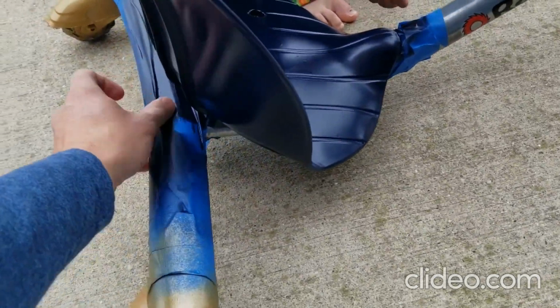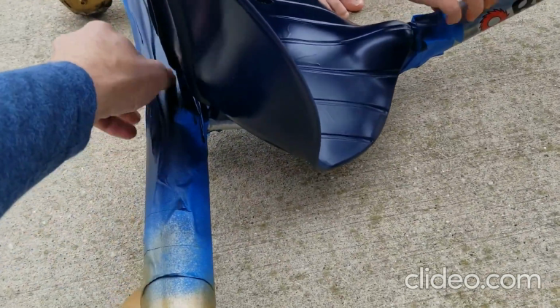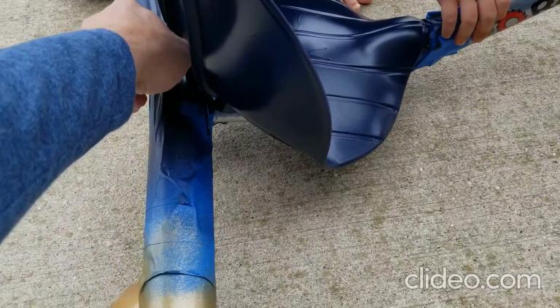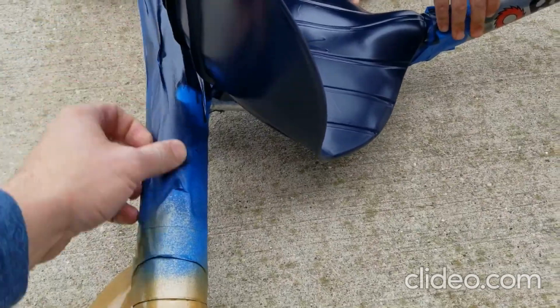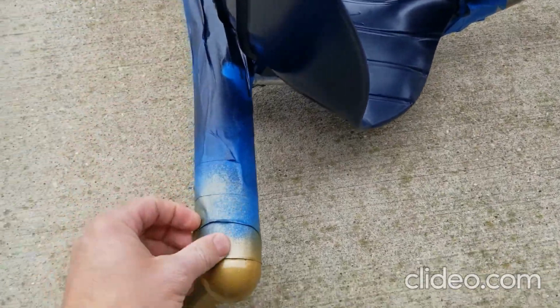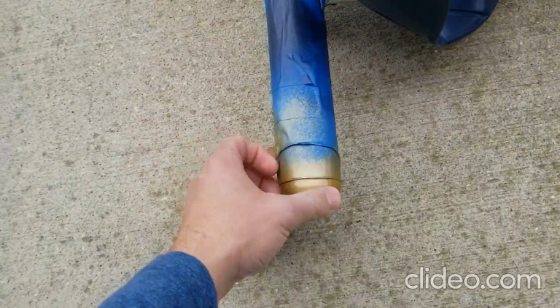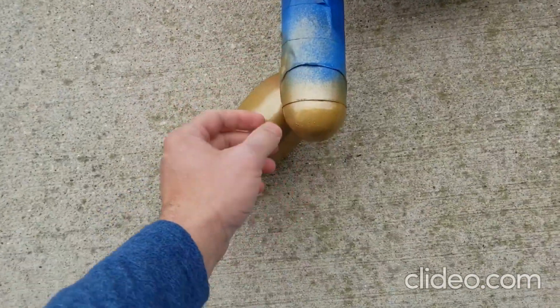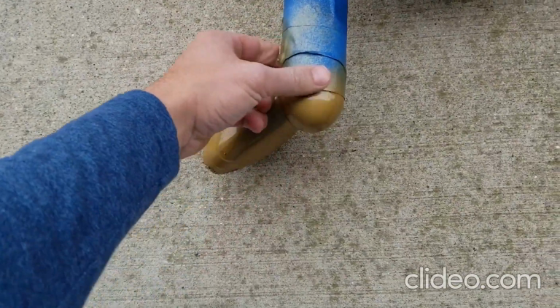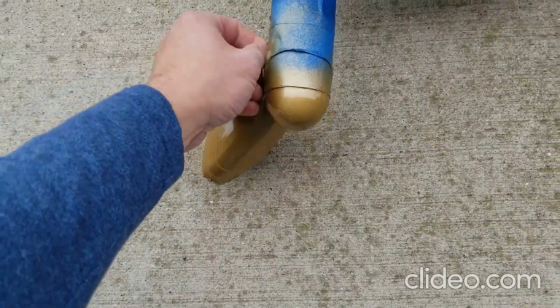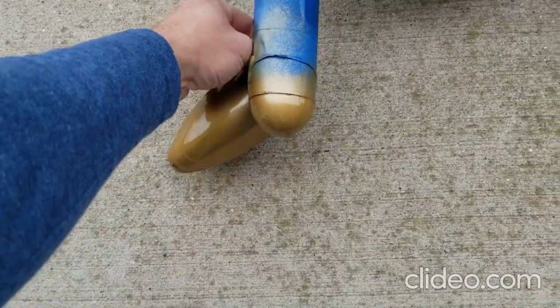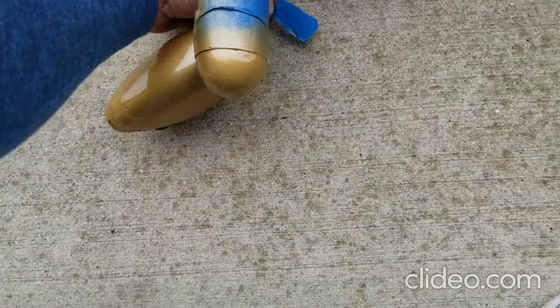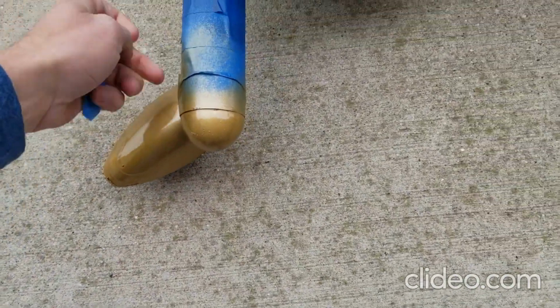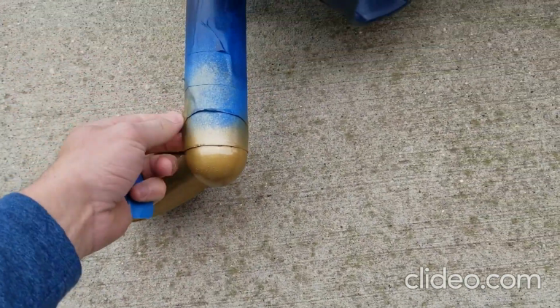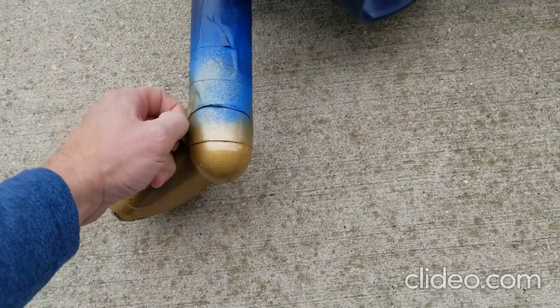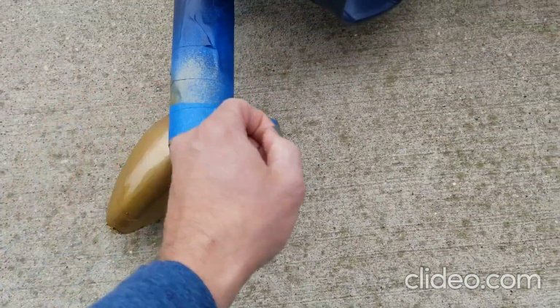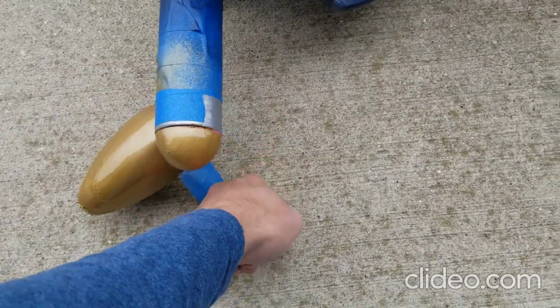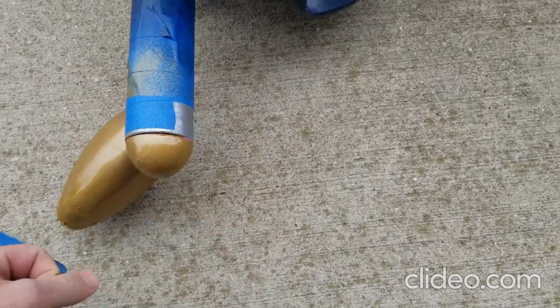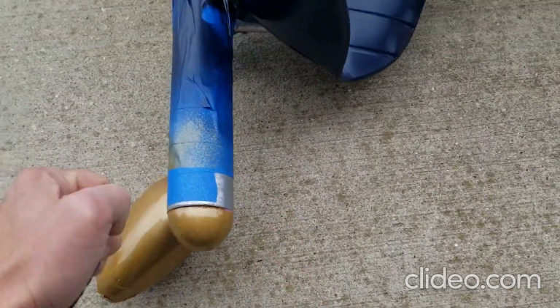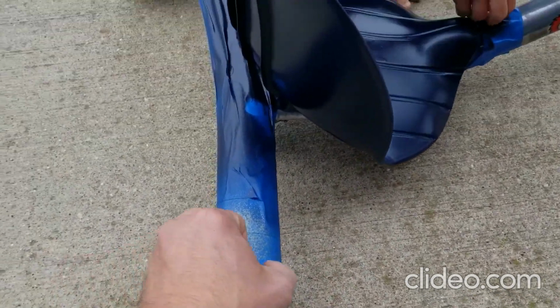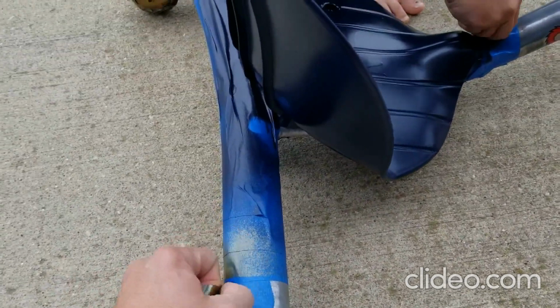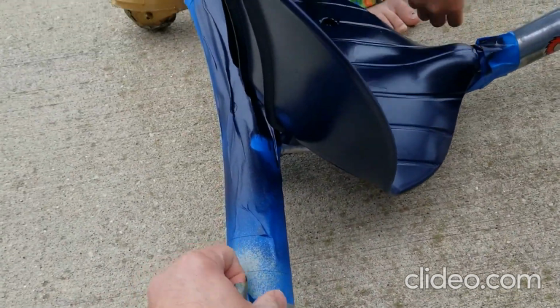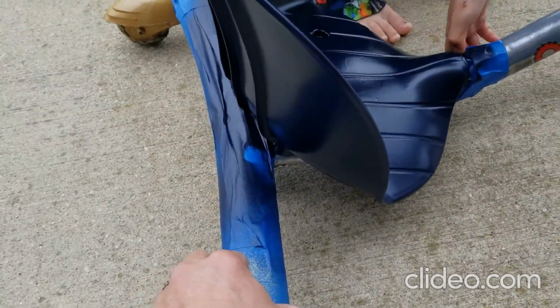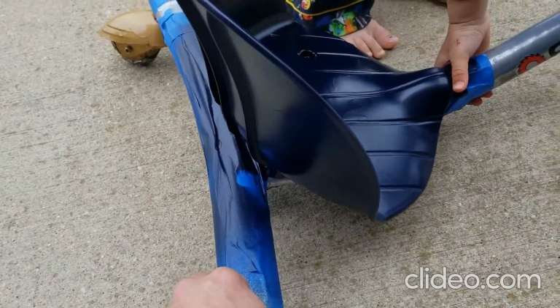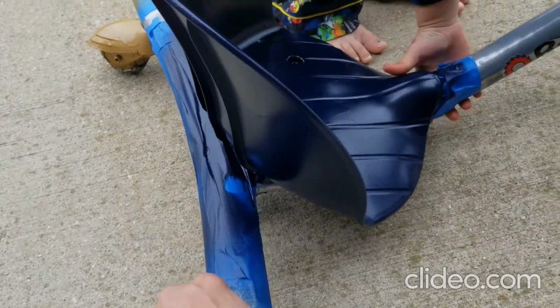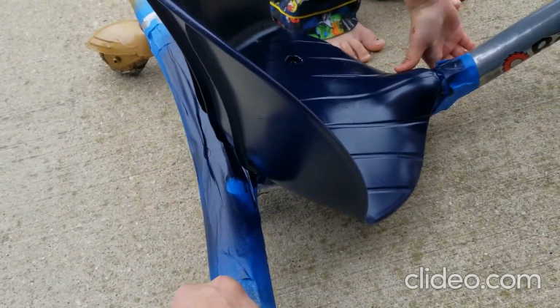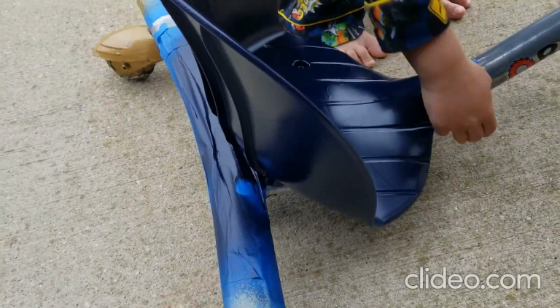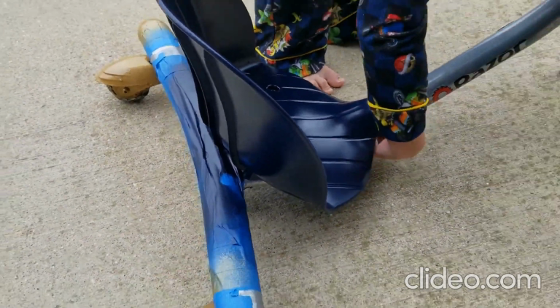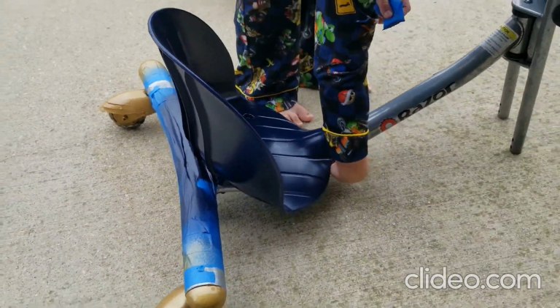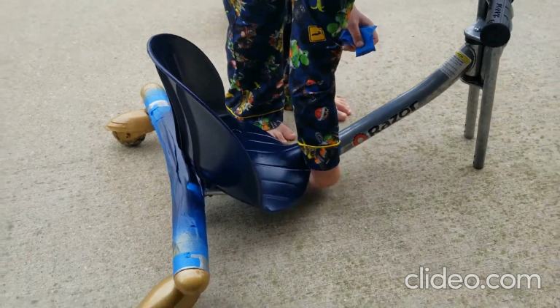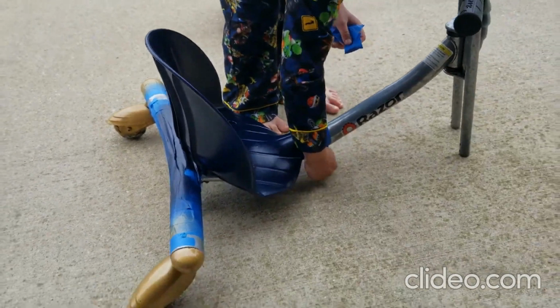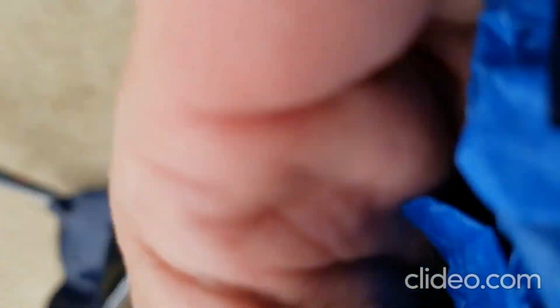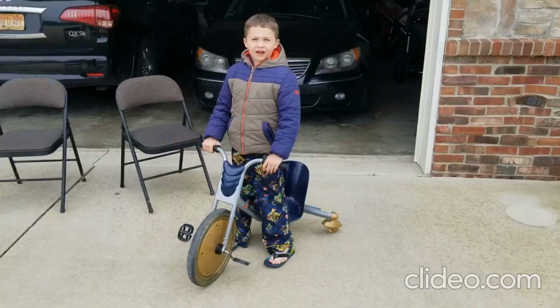Just think, we almost sold this baby on Facebook Marketplace for five bucks. Yeah, had a couple of takers but — we'll be back when we're done peeling this off.